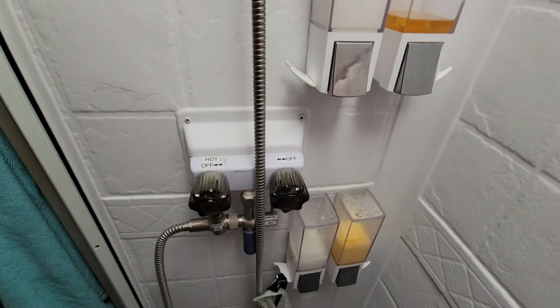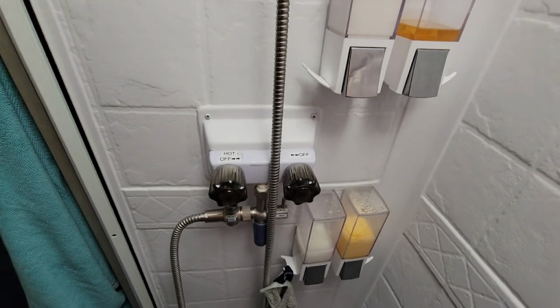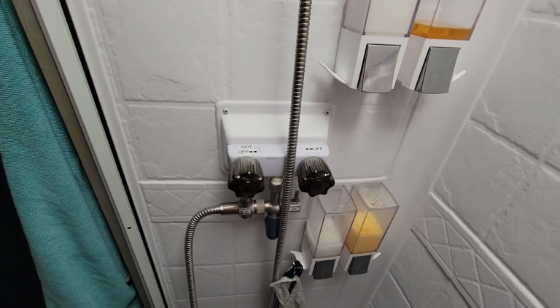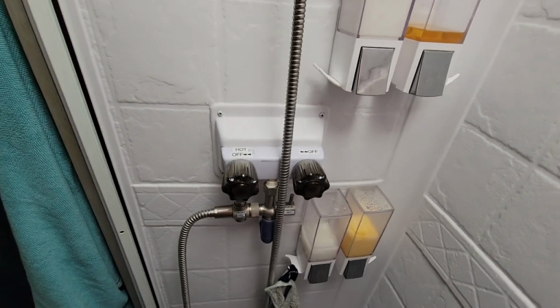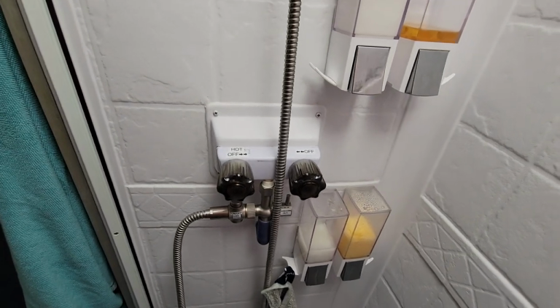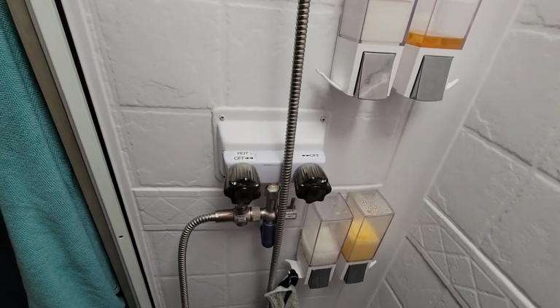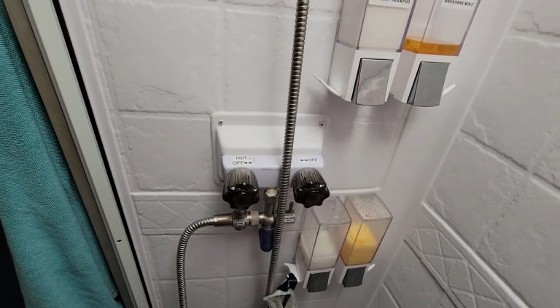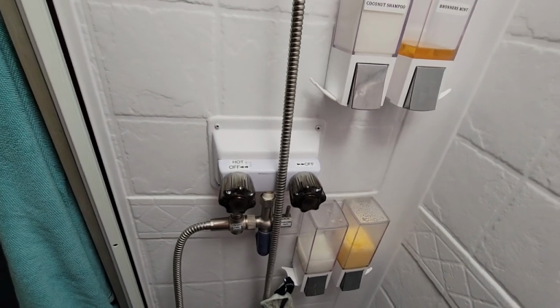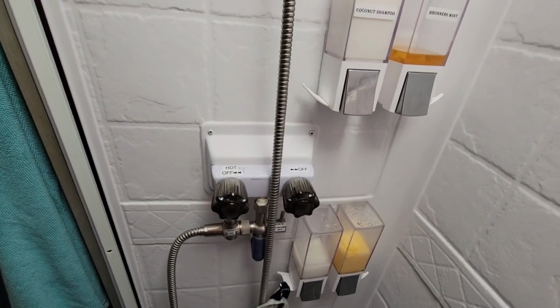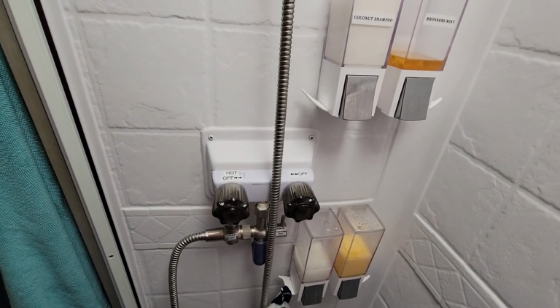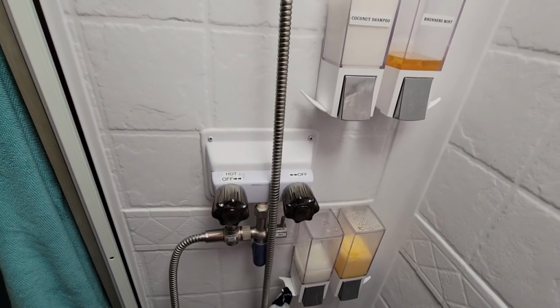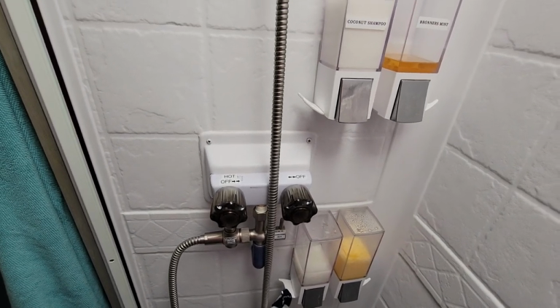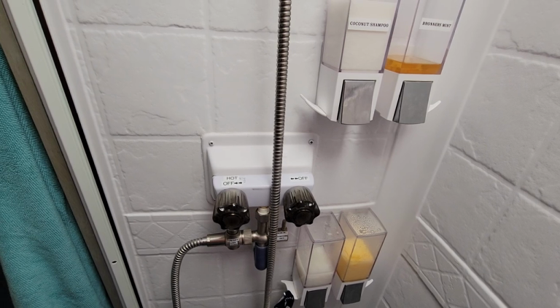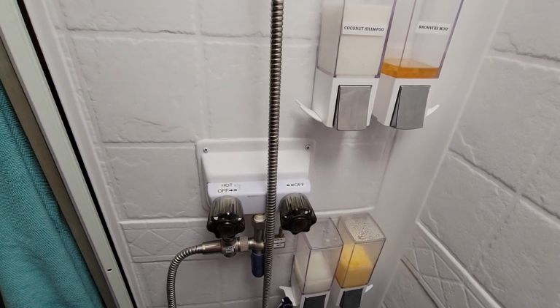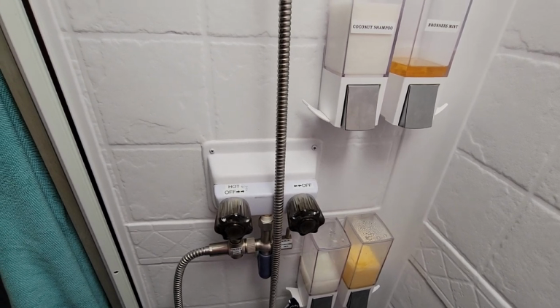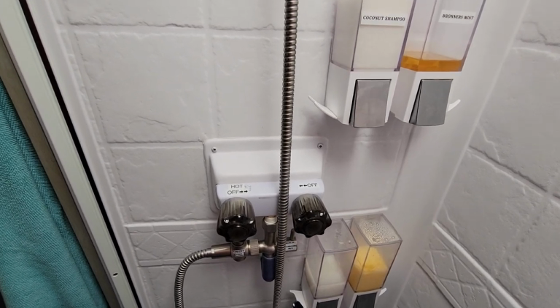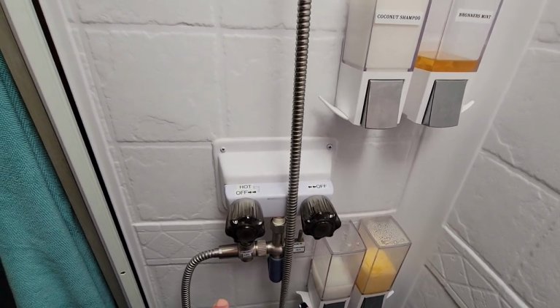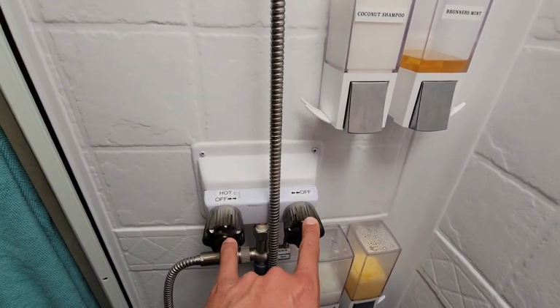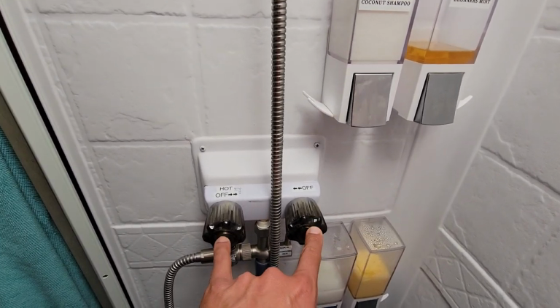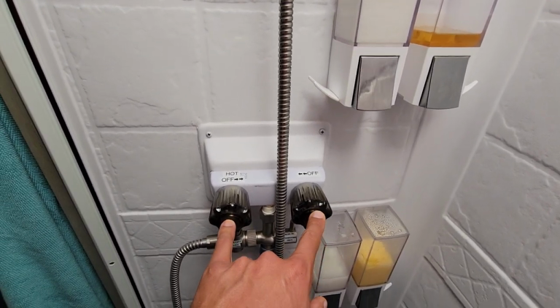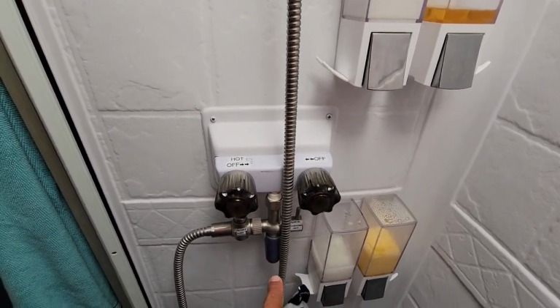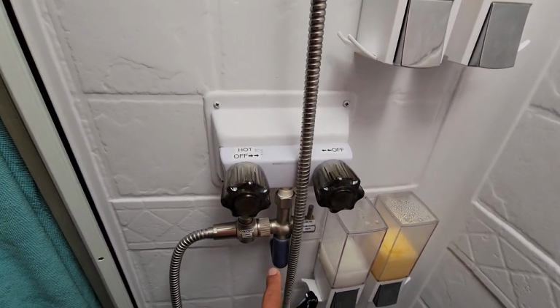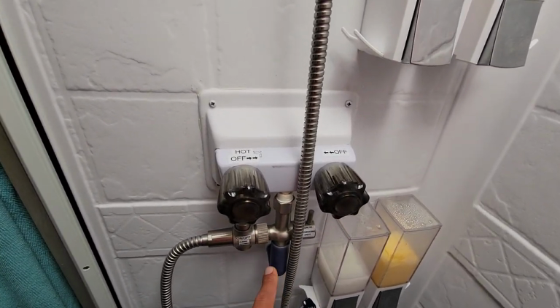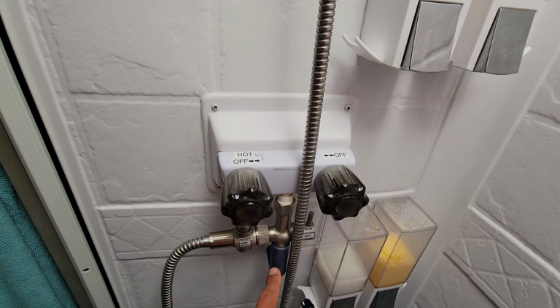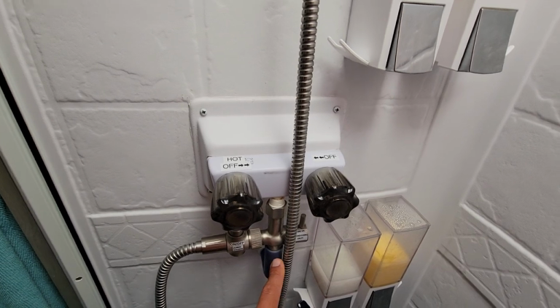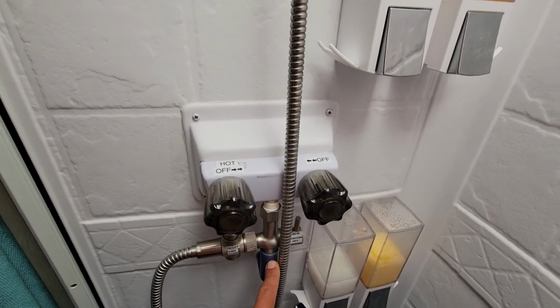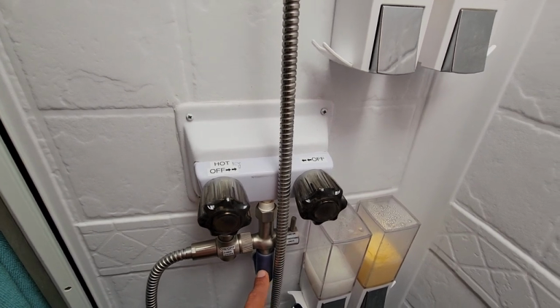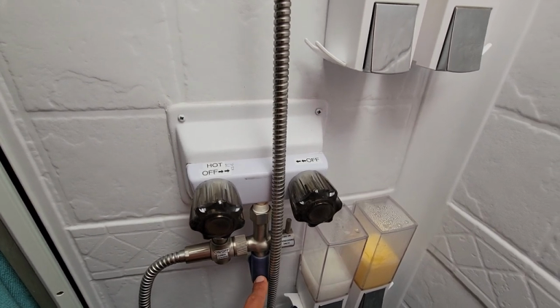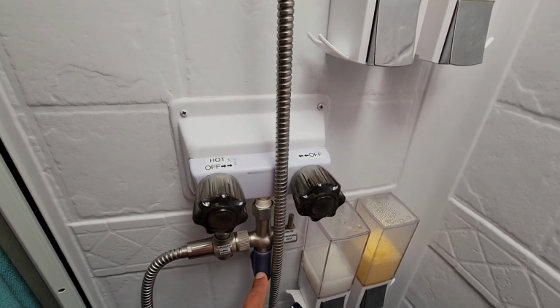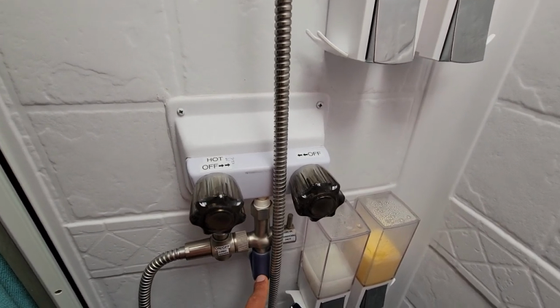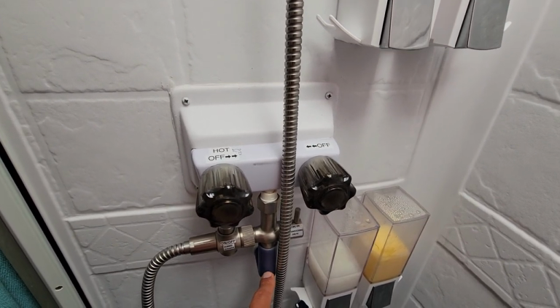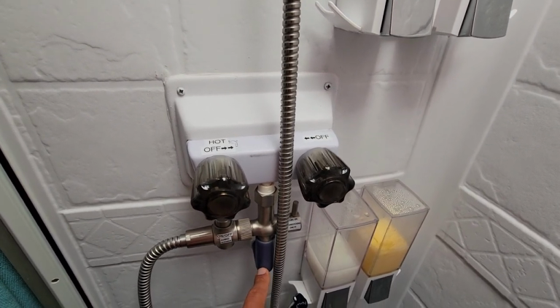Hey guys, I'm going to walk you through the steps on how I take a shower when boondocking. Seems pretty straightforward, but these valves can be a little bit tricky, especially for folks not understanding the details and the benefits of this.